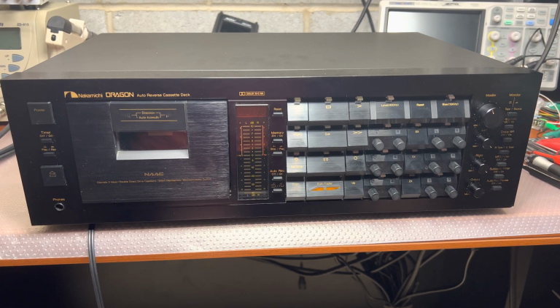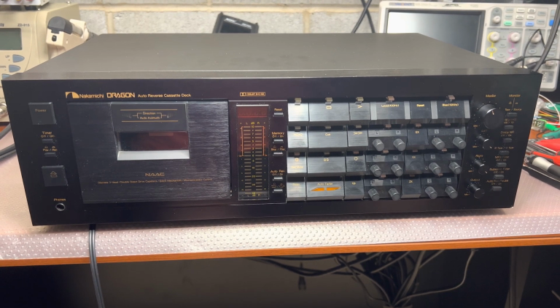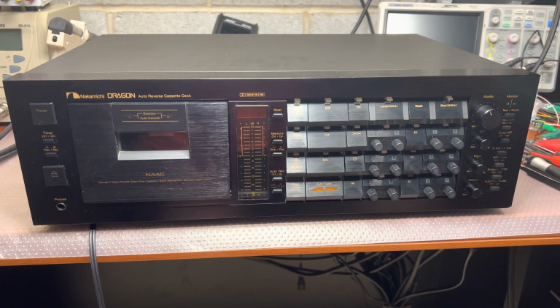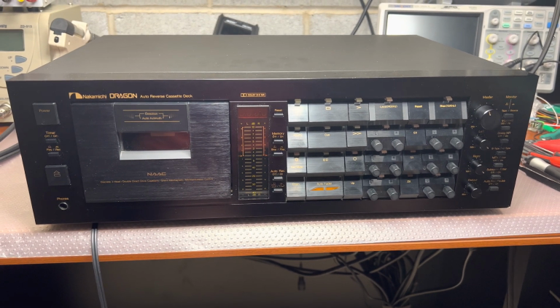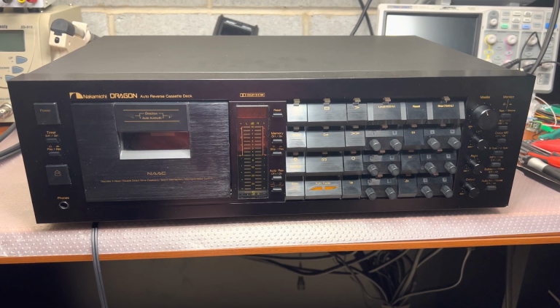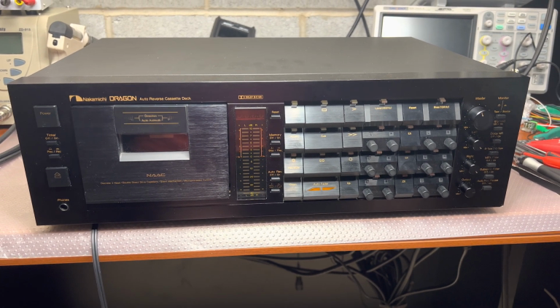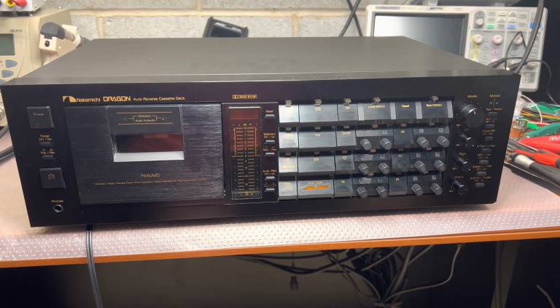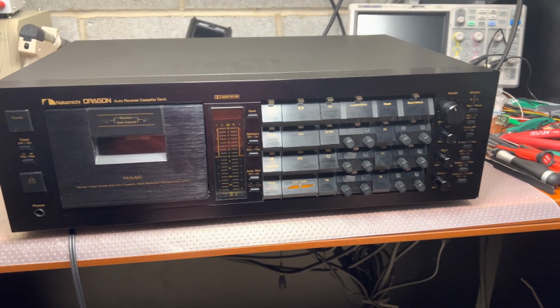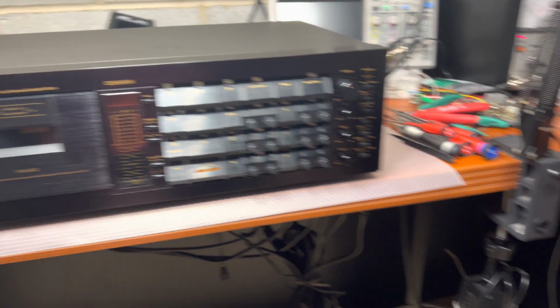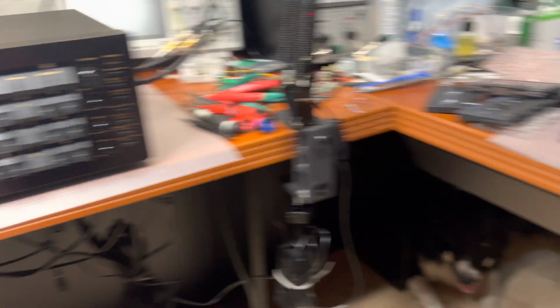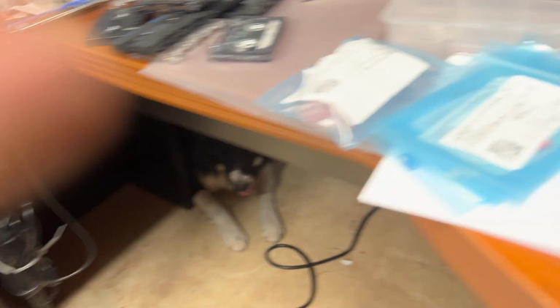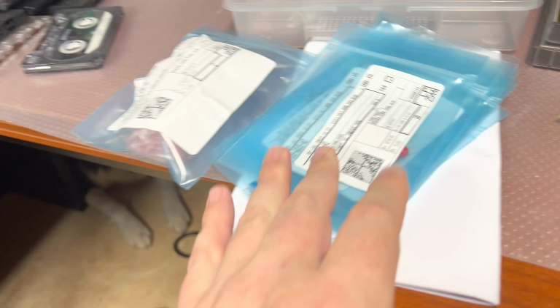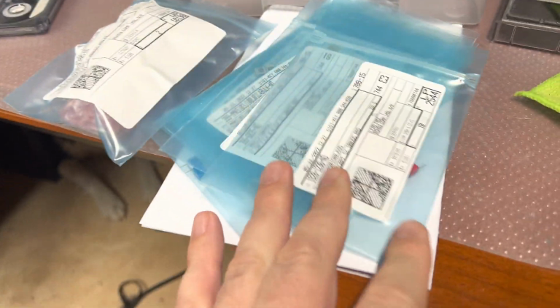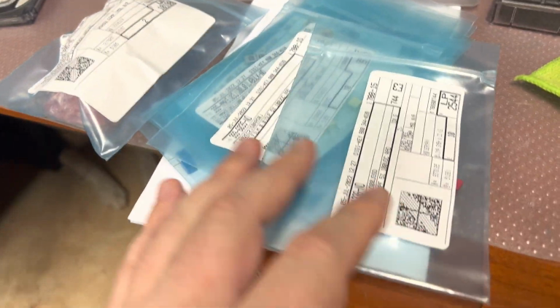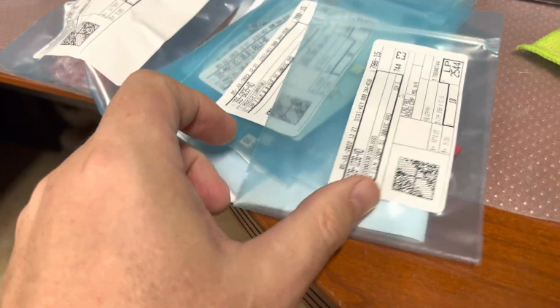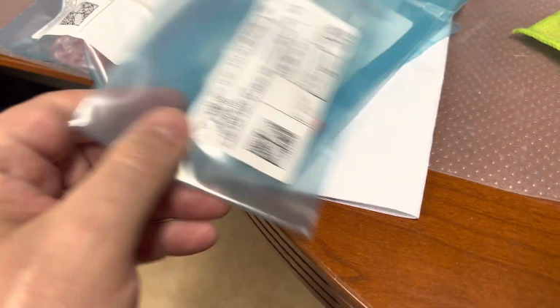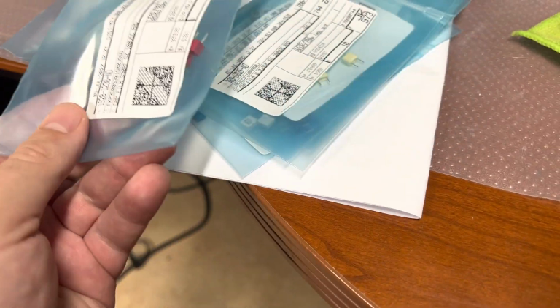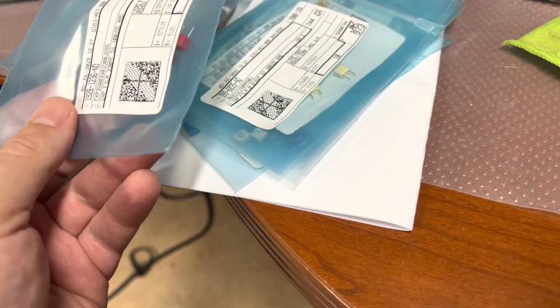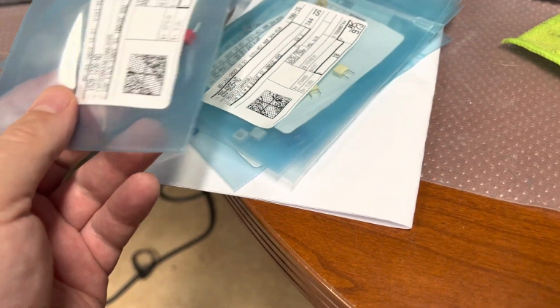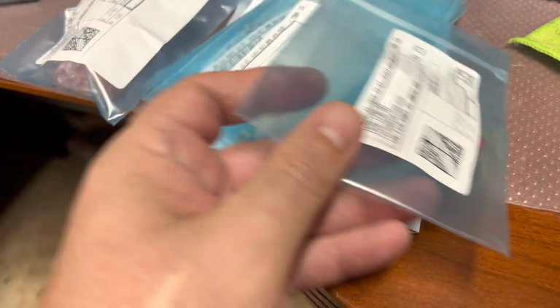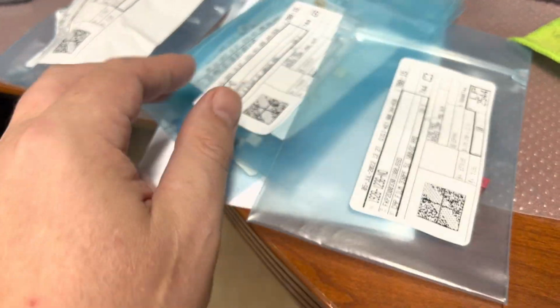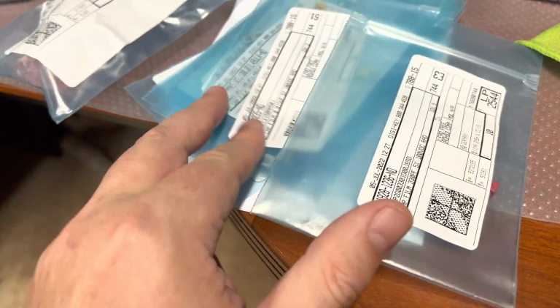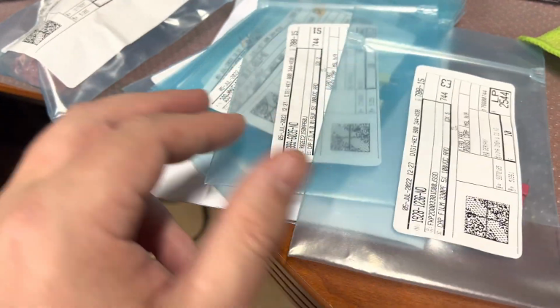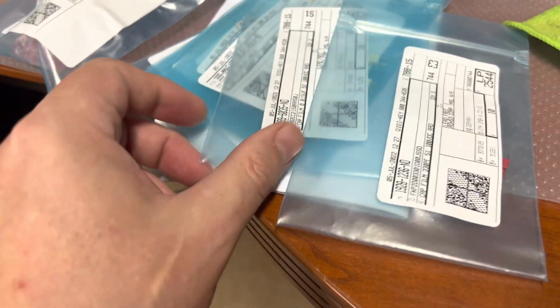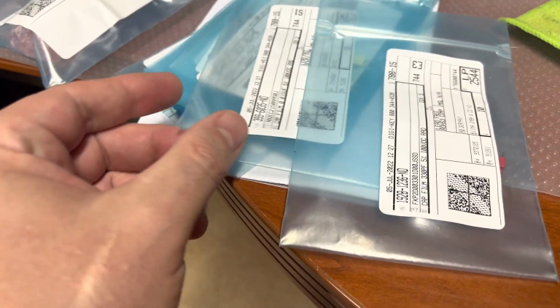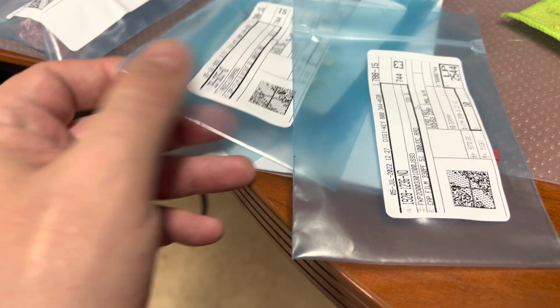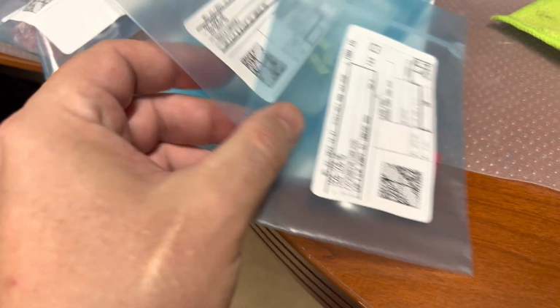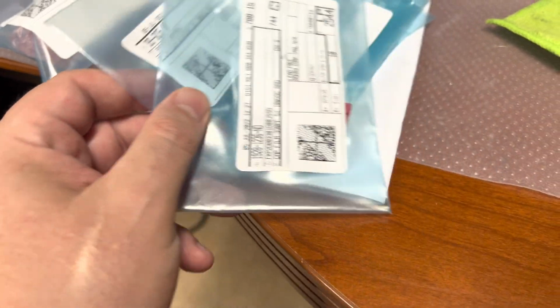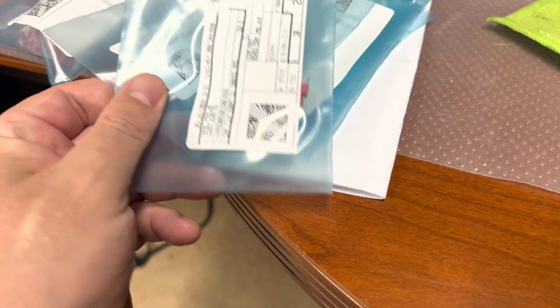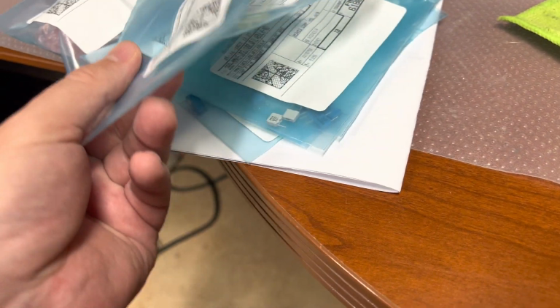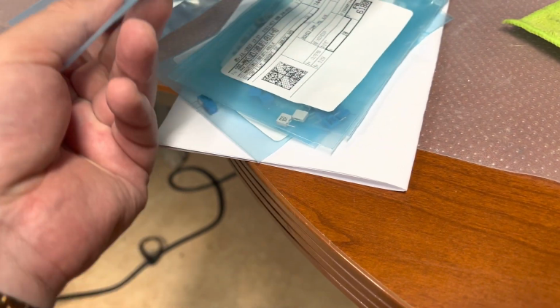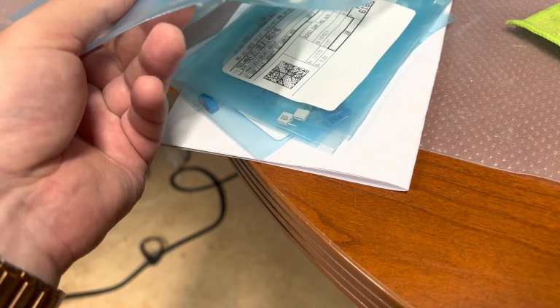Hey guys, finally the day has come and today I will be replacing orange polypropylene capacitors with capacitors from Kemet and Vima.